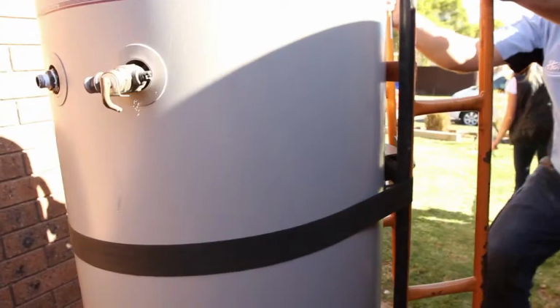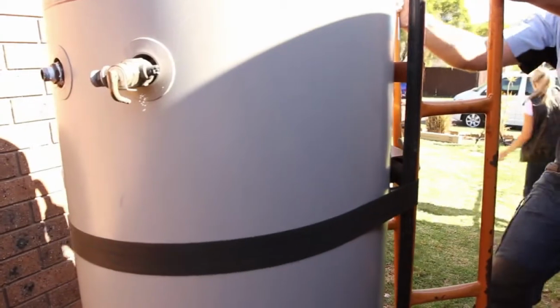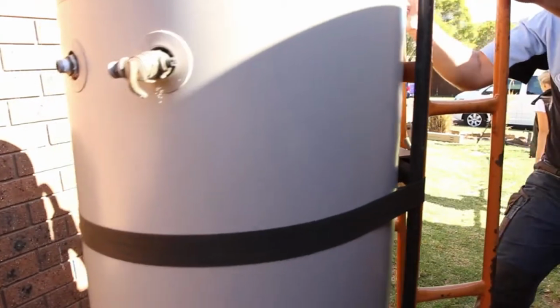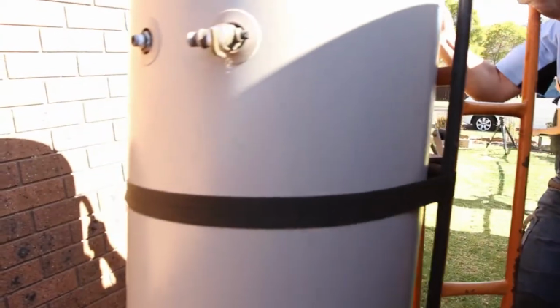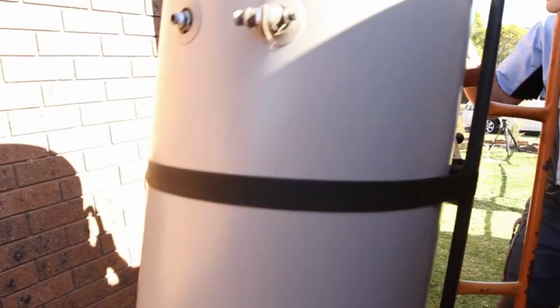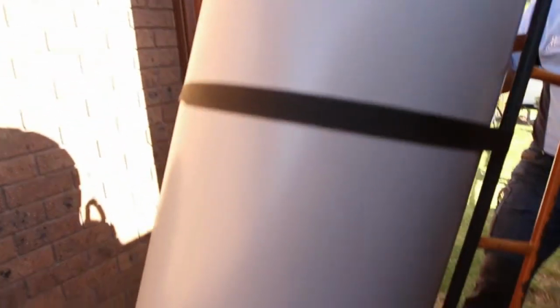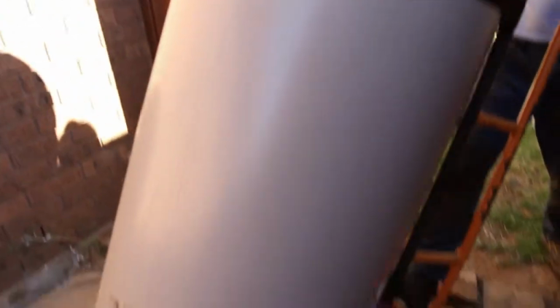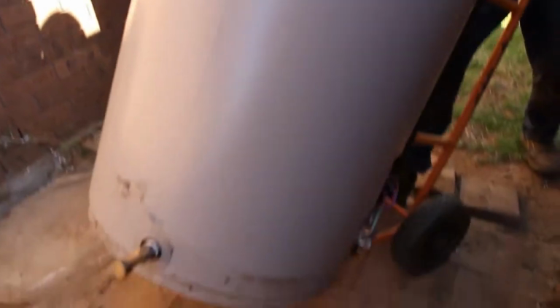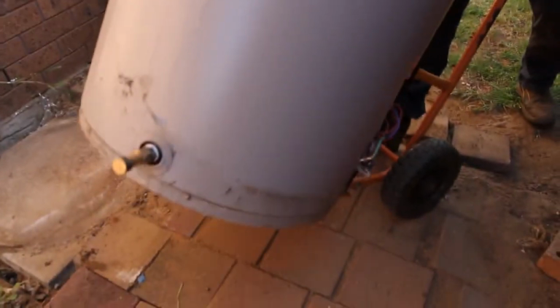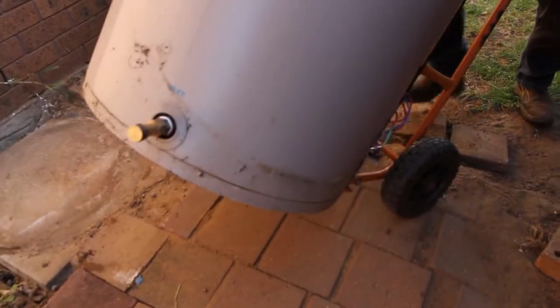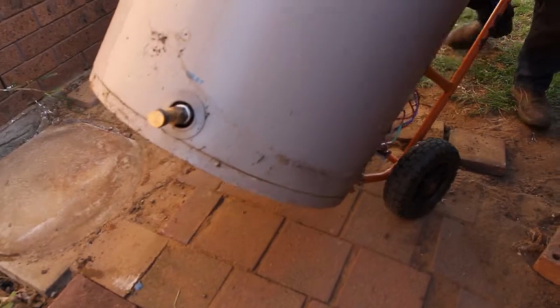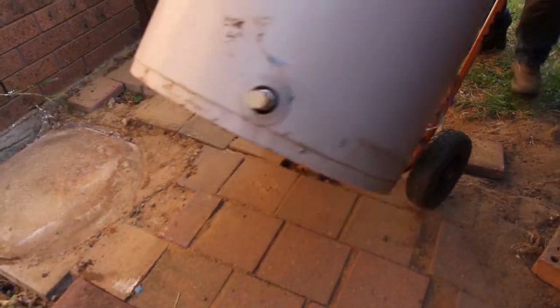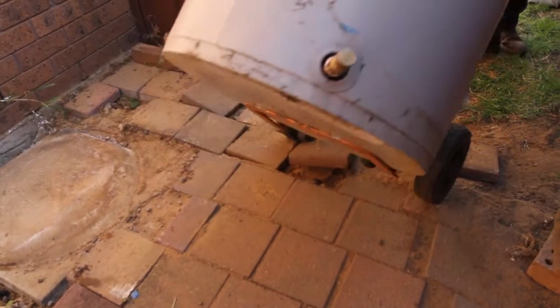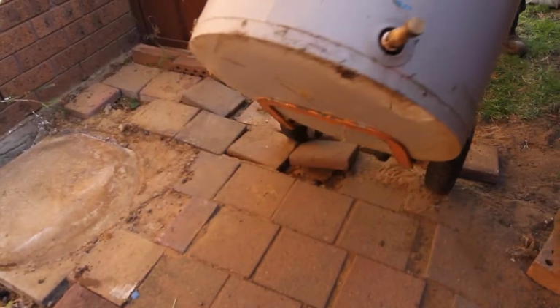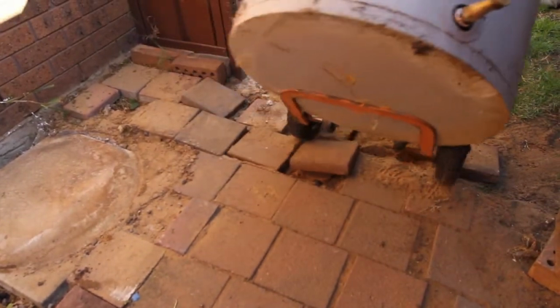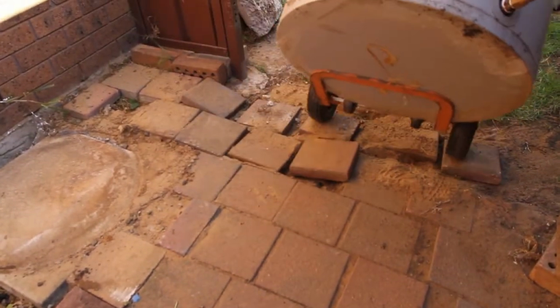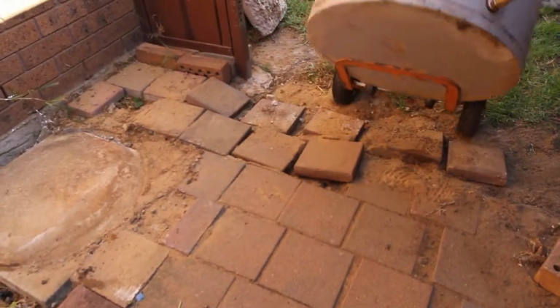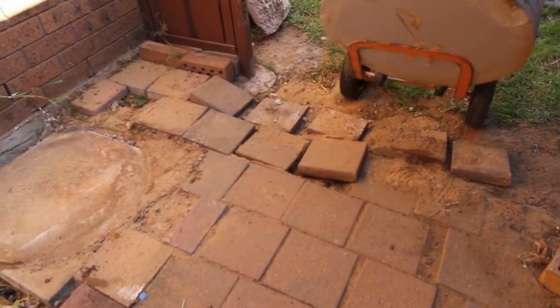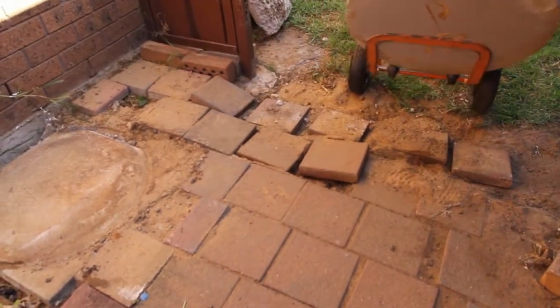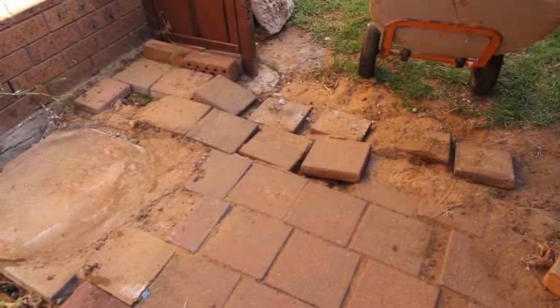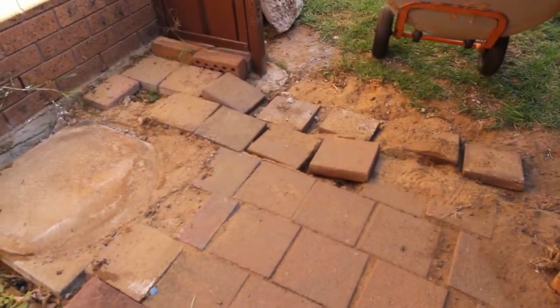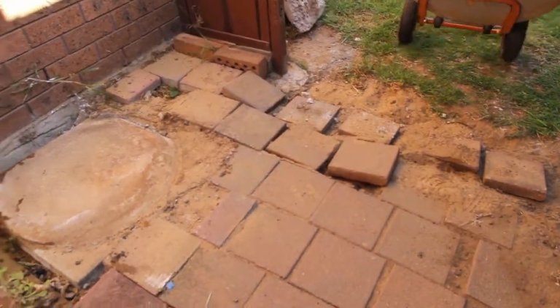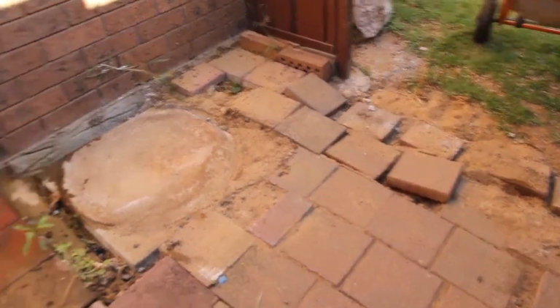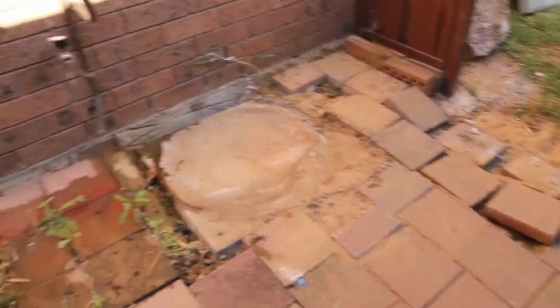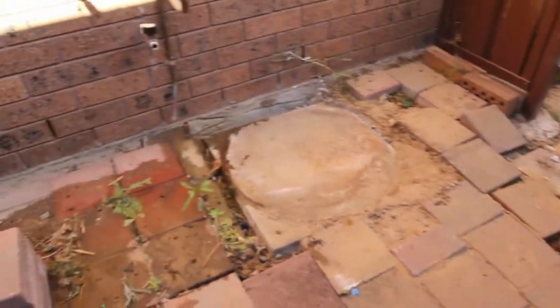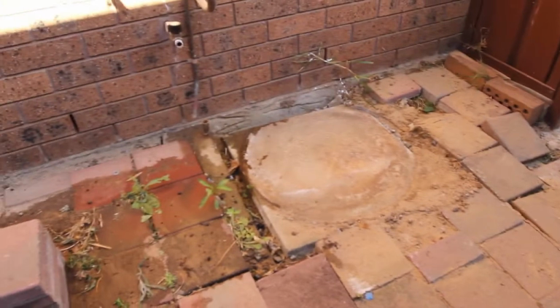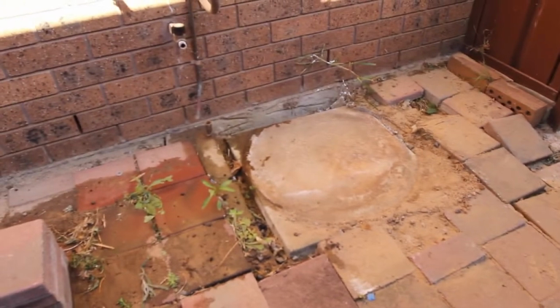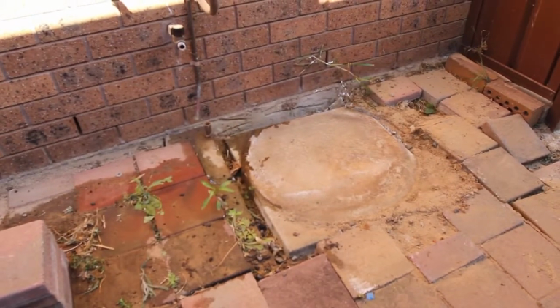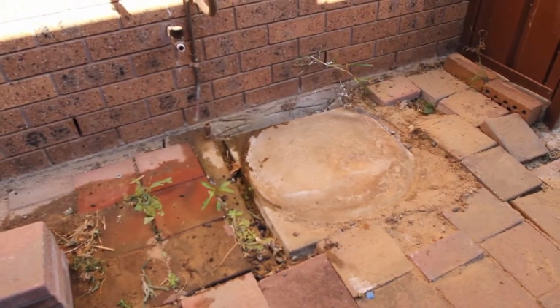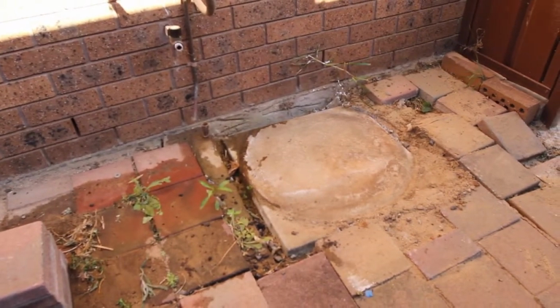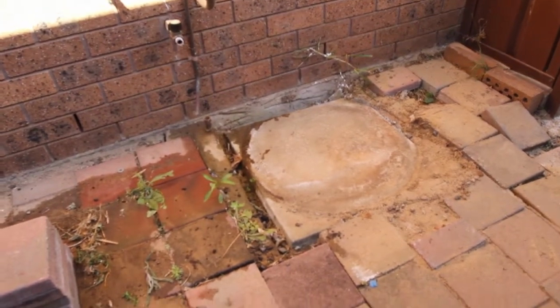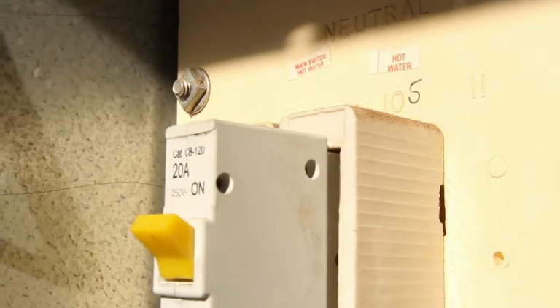Before you install a new Aprica storage tank, the existing hot water system will need to be removed. A few important steps will need to be completed before this takes place.